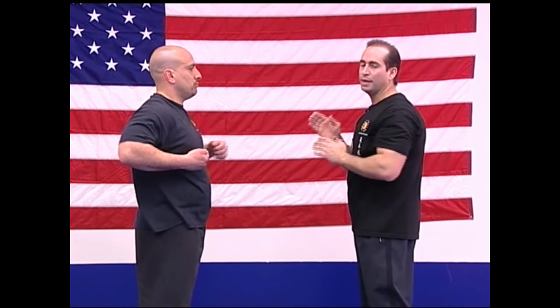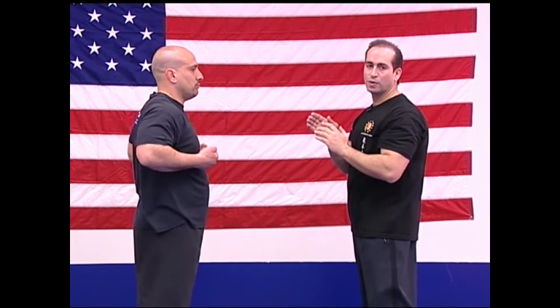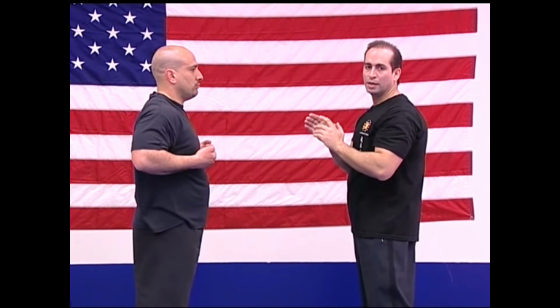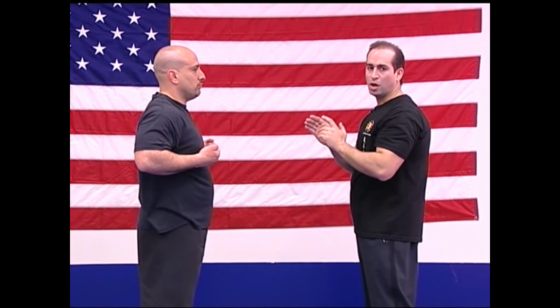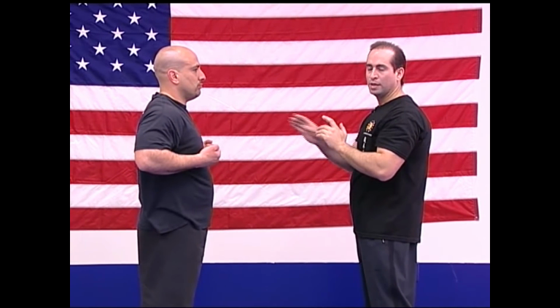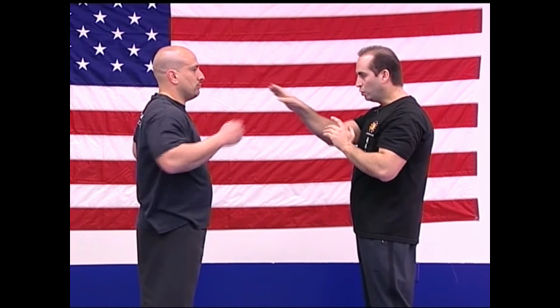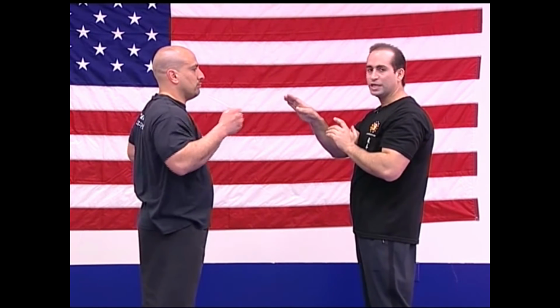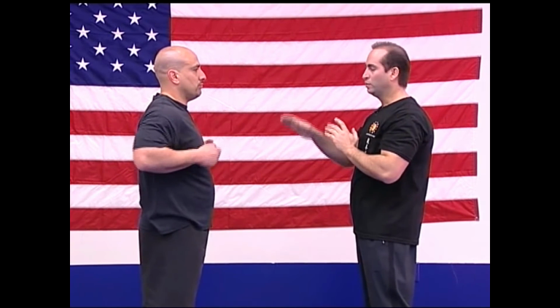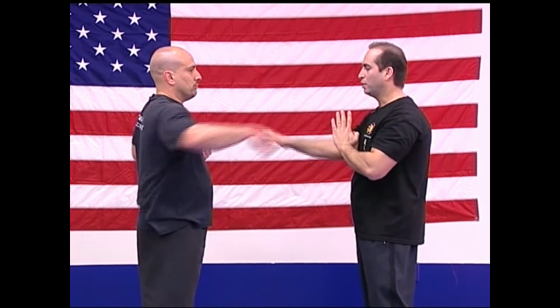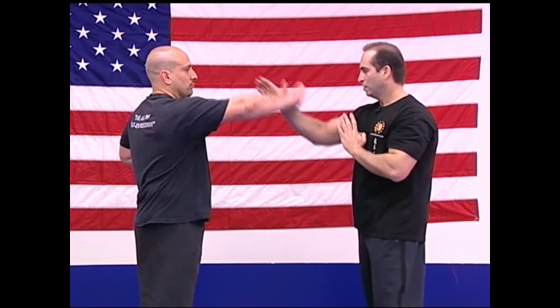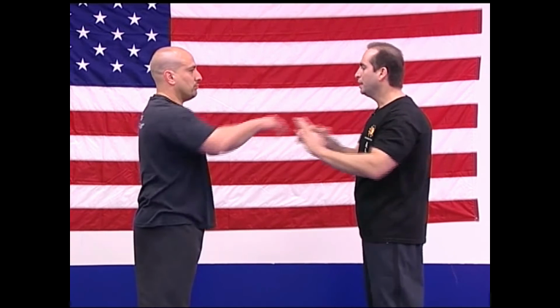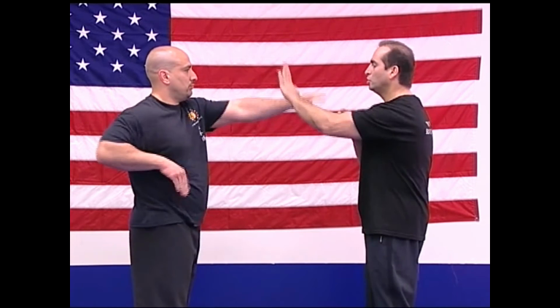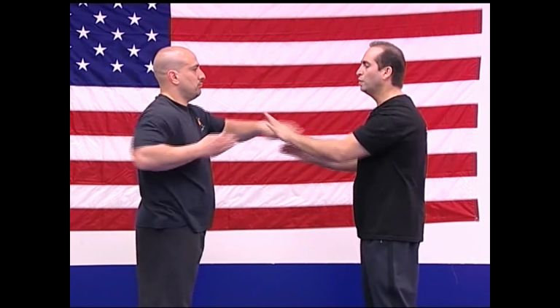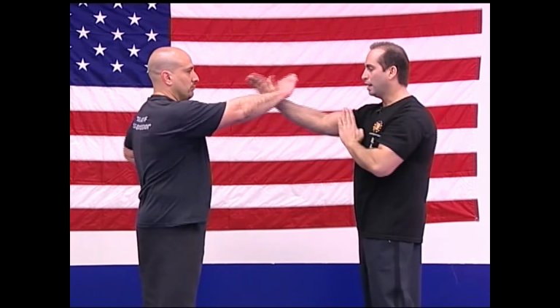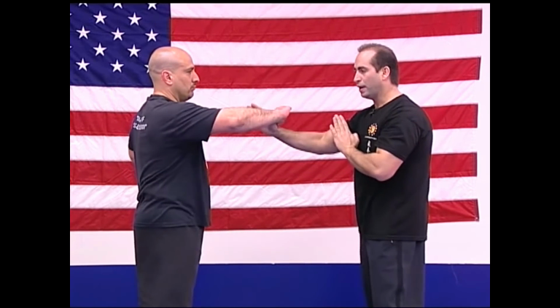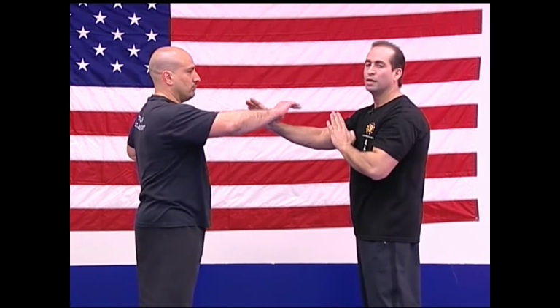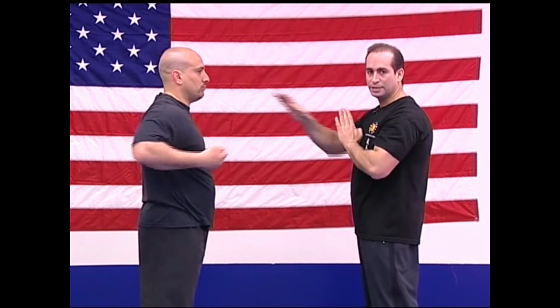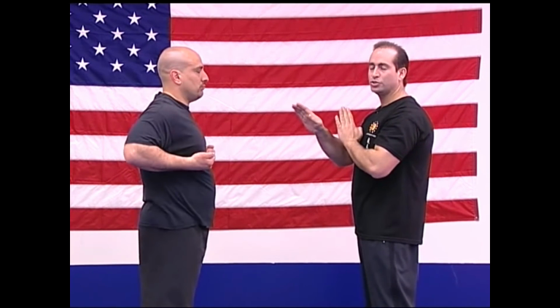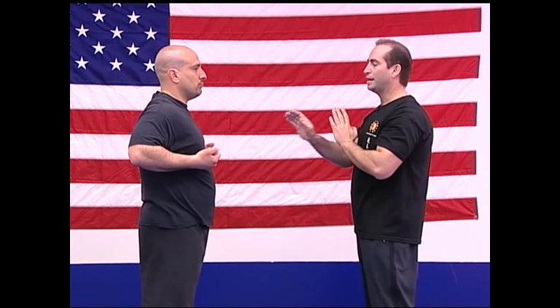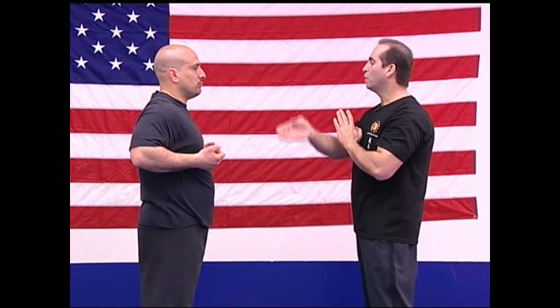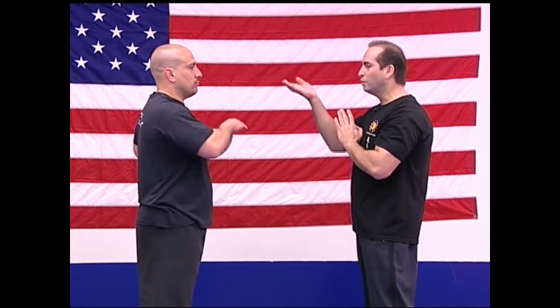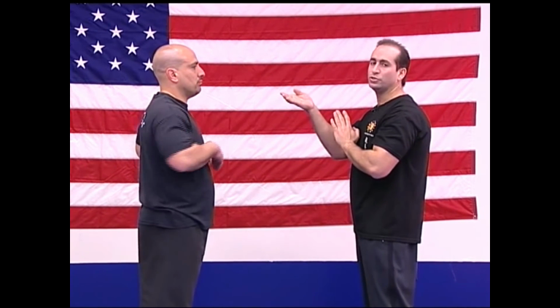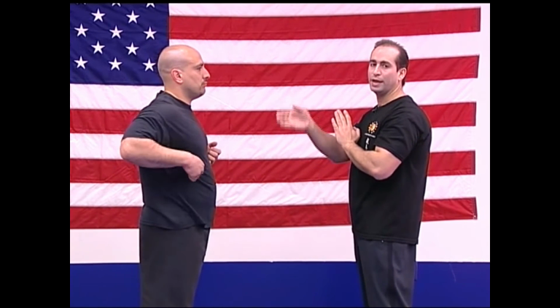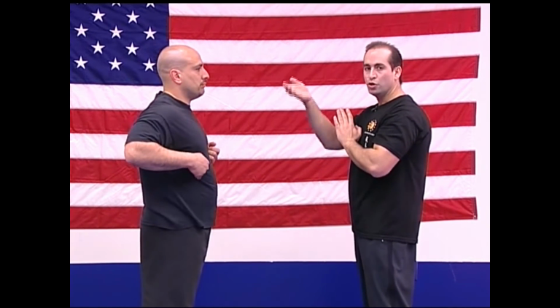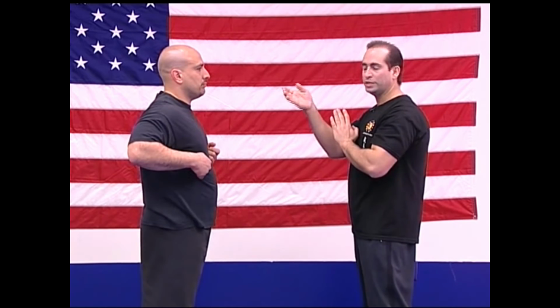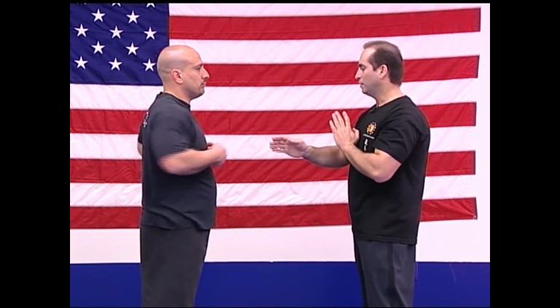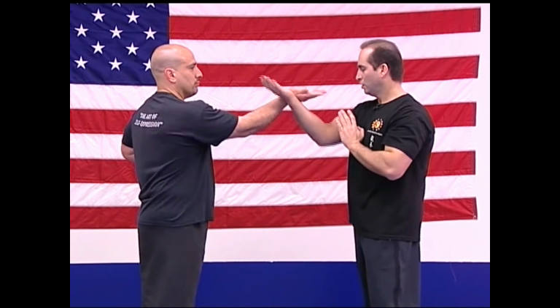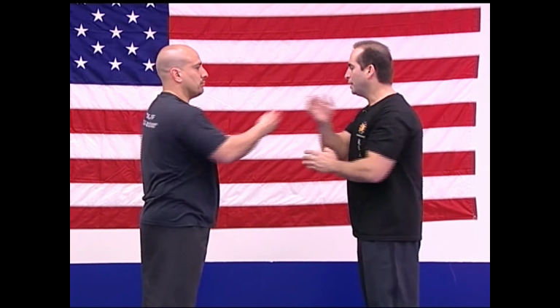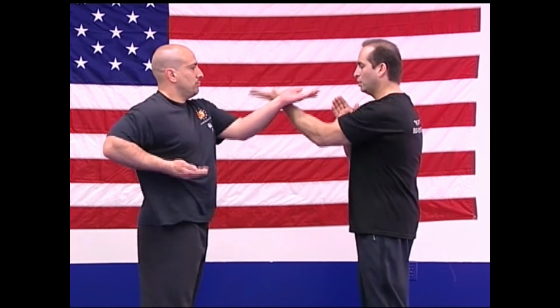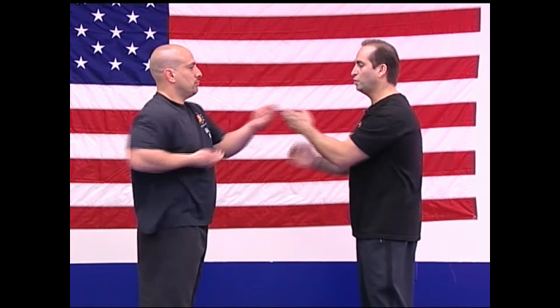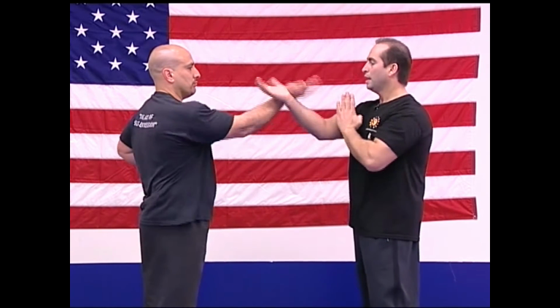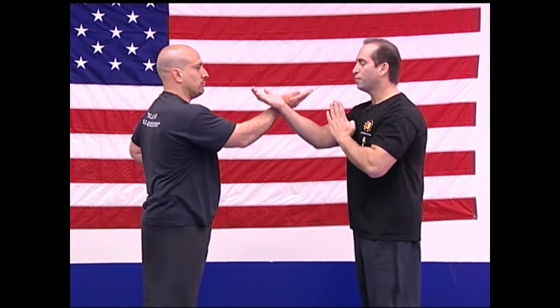Next one is called Loi Jet Sao — Inside Jerking Hand. We're going to hook: one, two, and three. Now we're going to go outside Jerking Hand — Noi Jet Sao. One, two, and three.